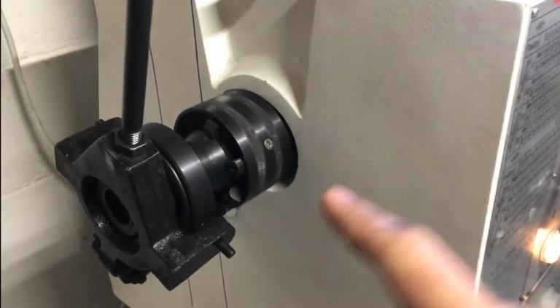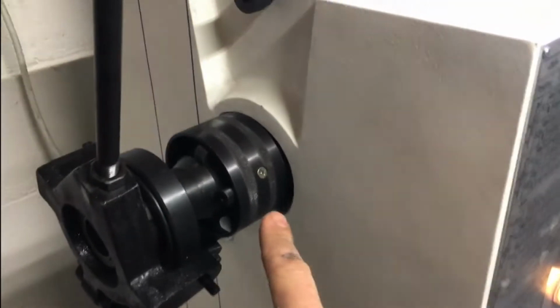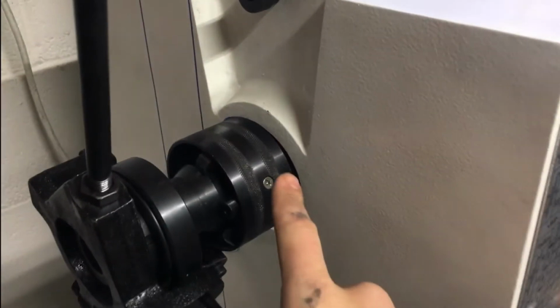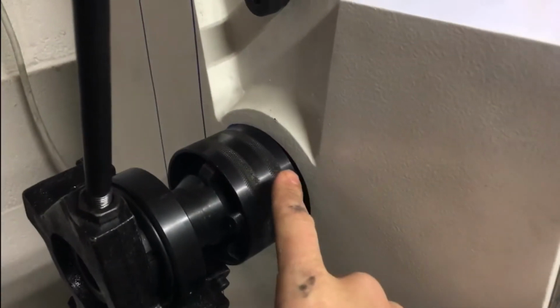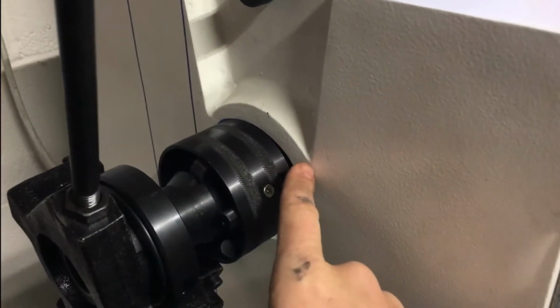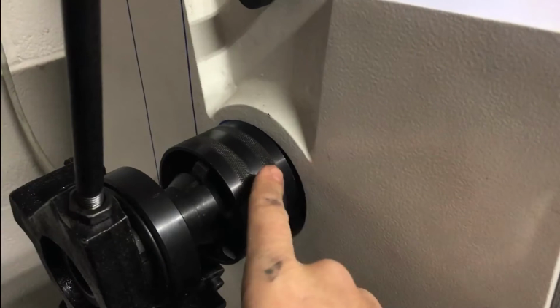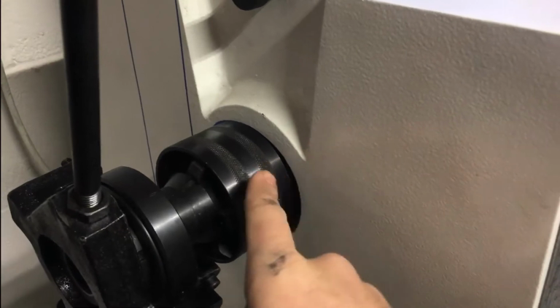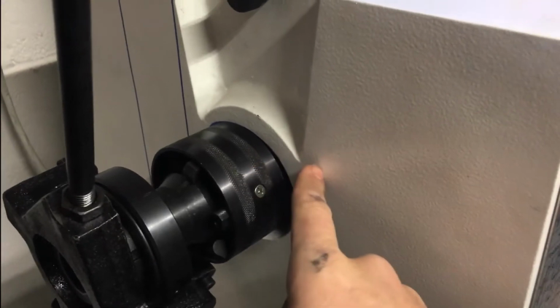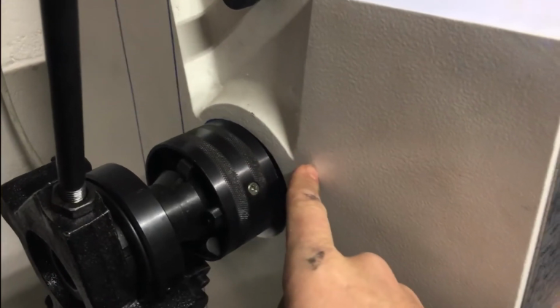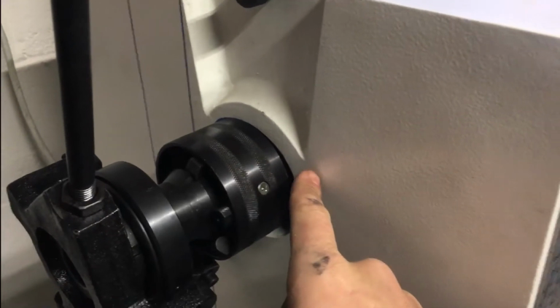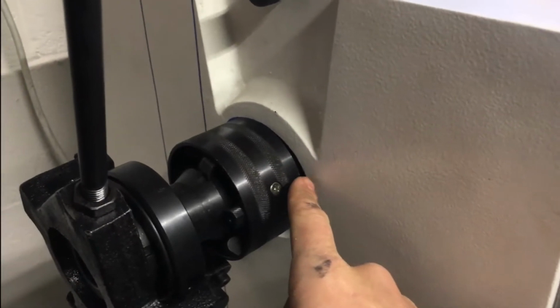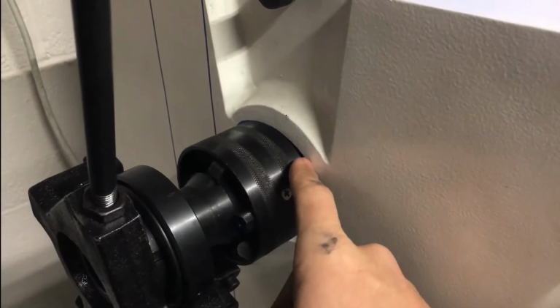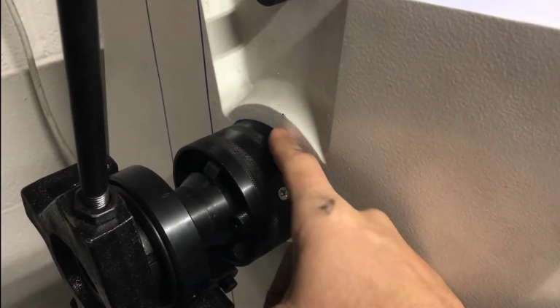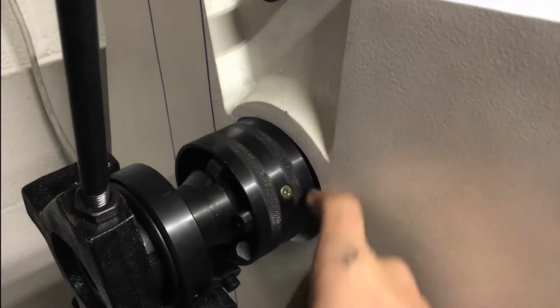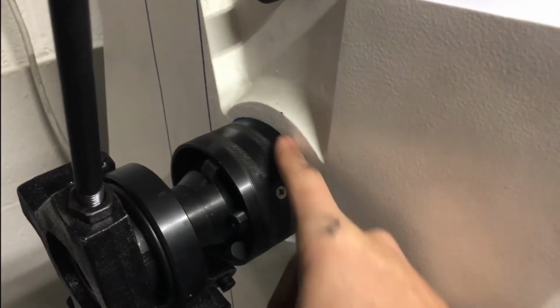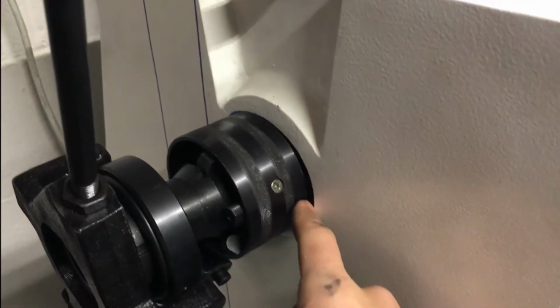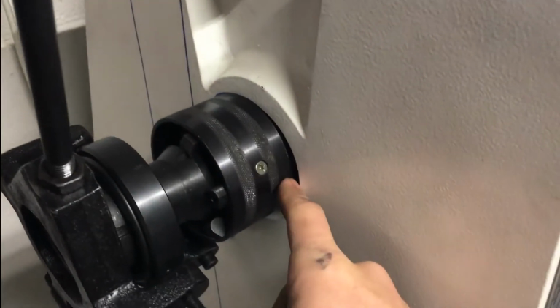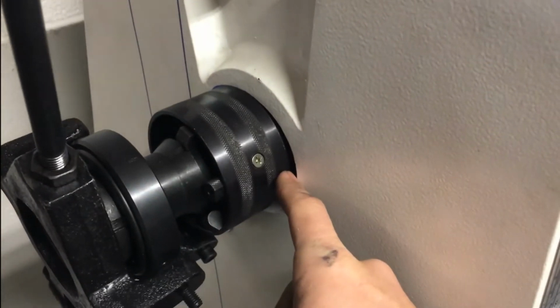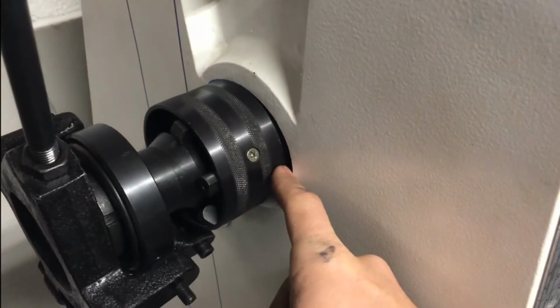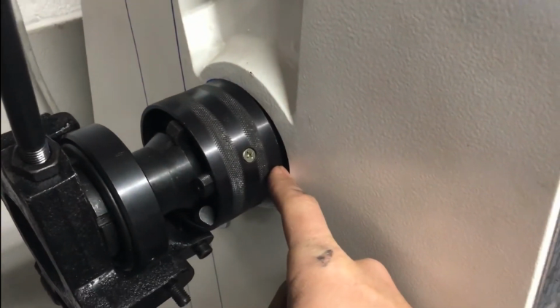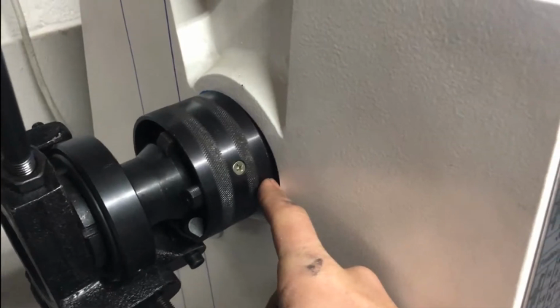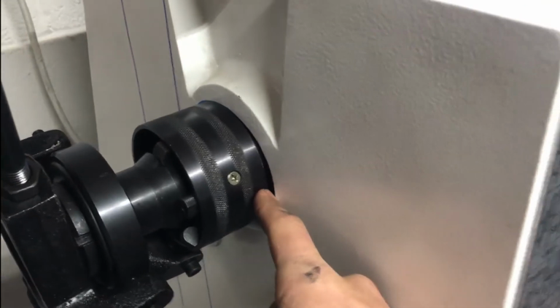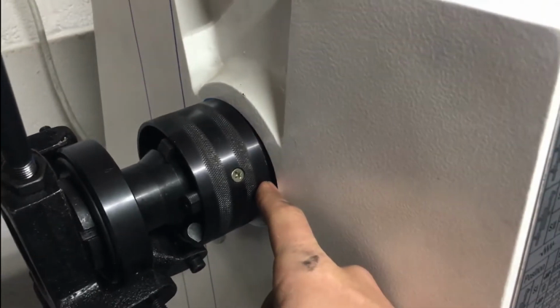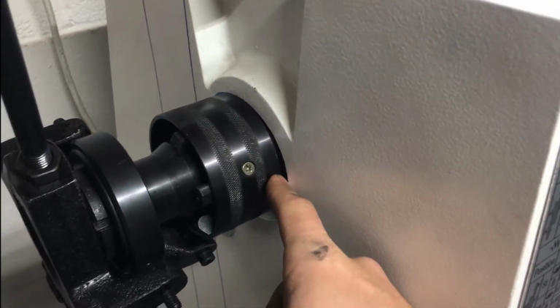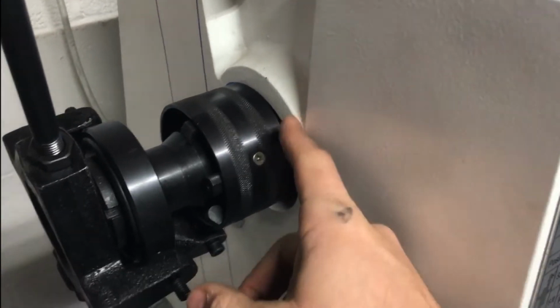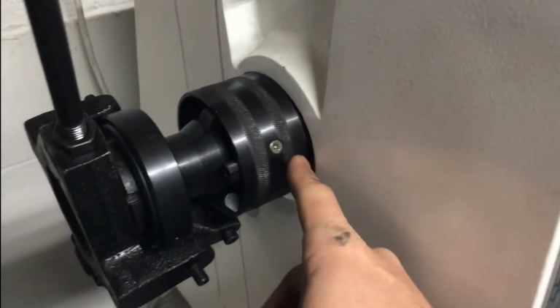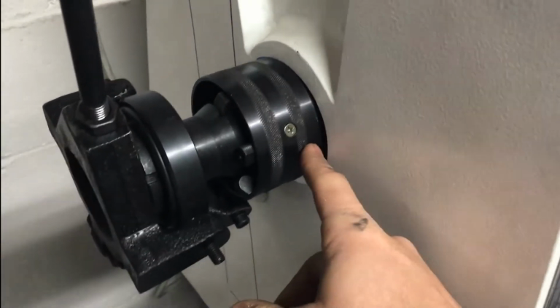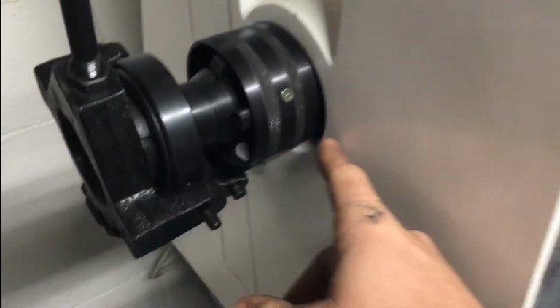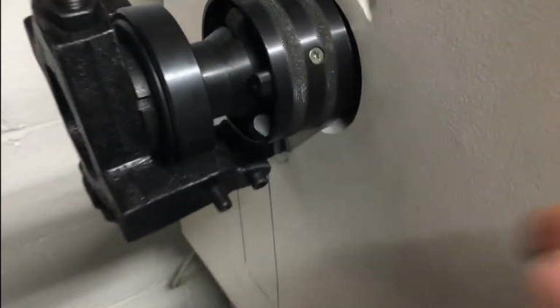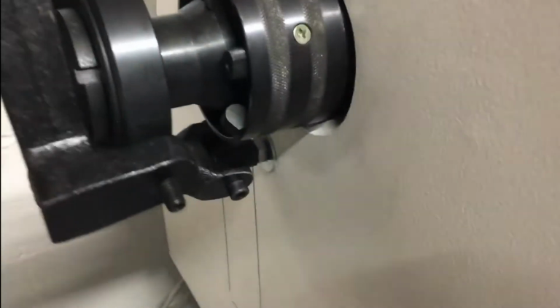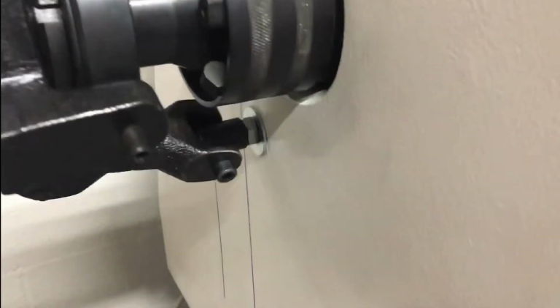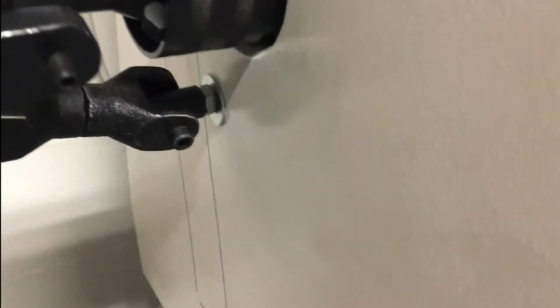Basically all I had to do was shorten the draw tube a little bit, and then there's one large piece here that threads into the actual spindle. I had to re-thread that for an English threading. Works just fine.